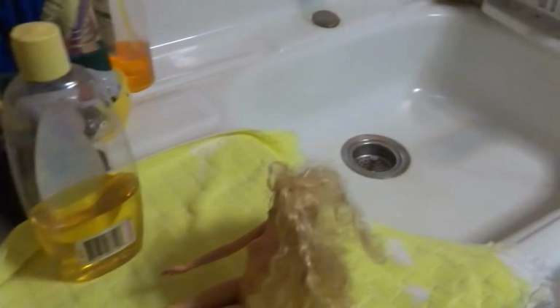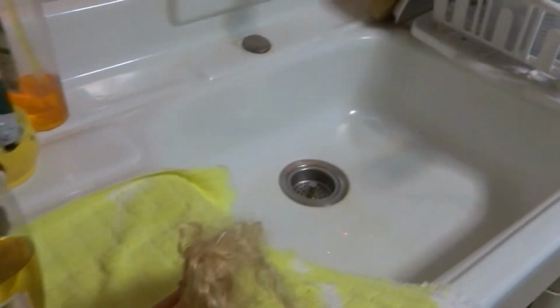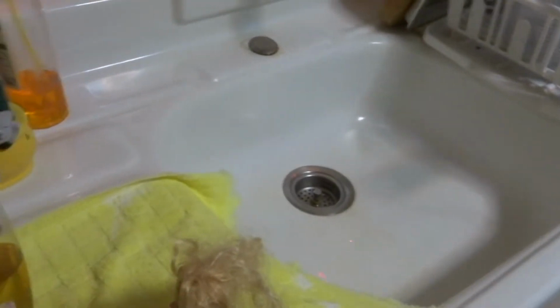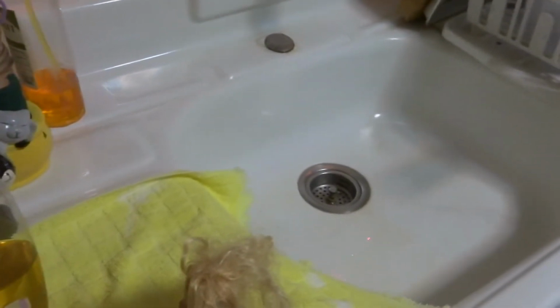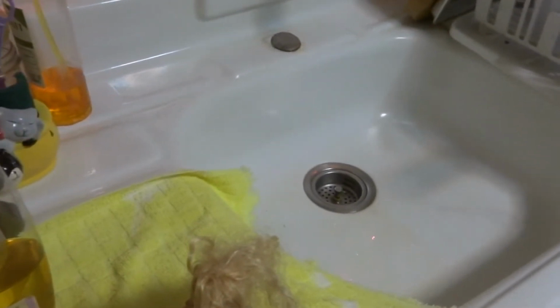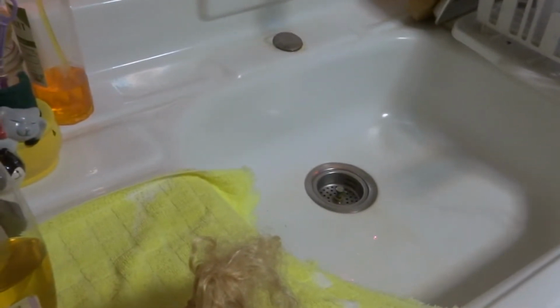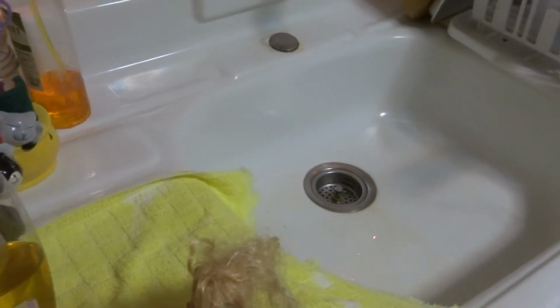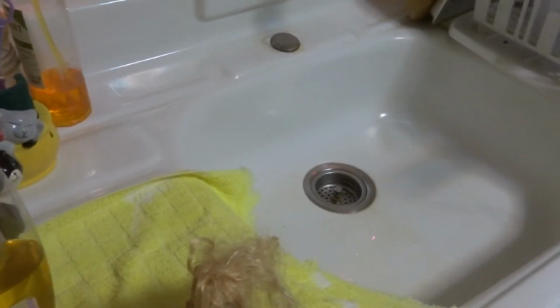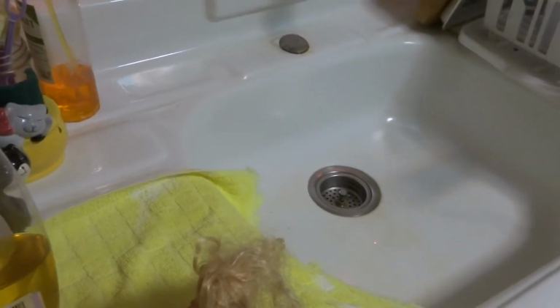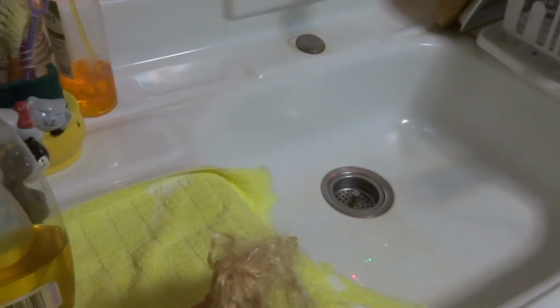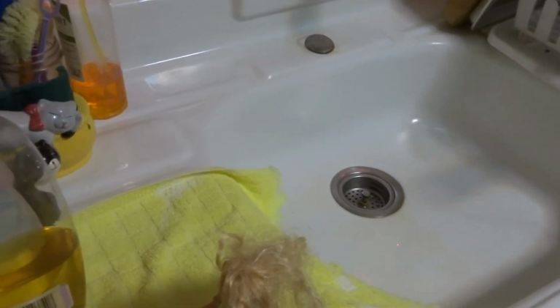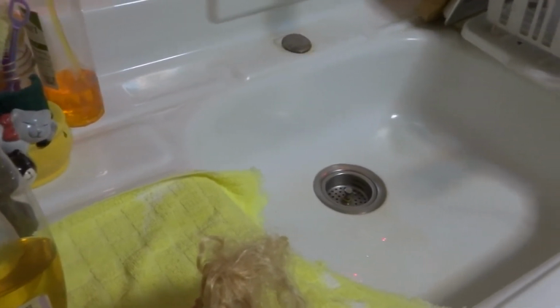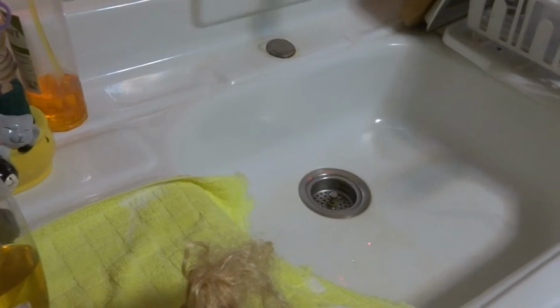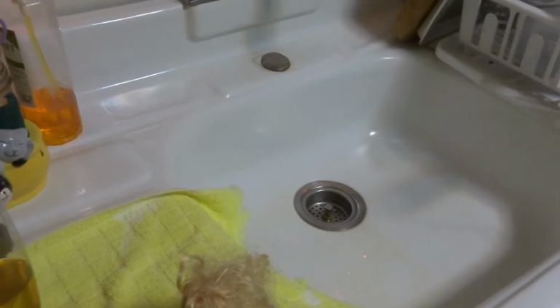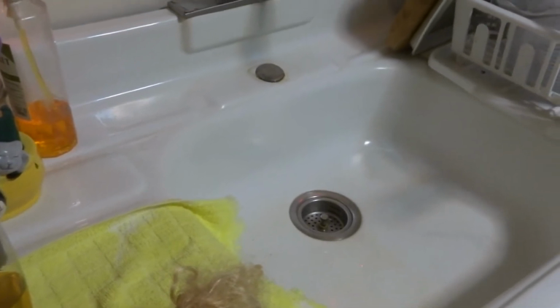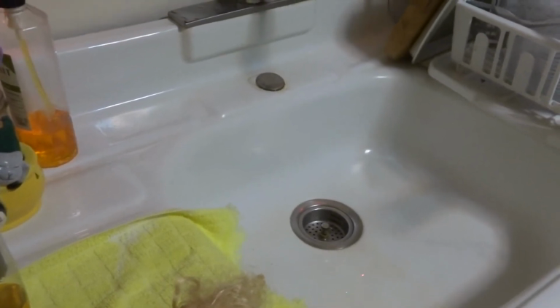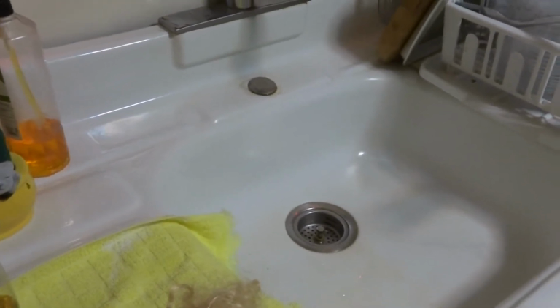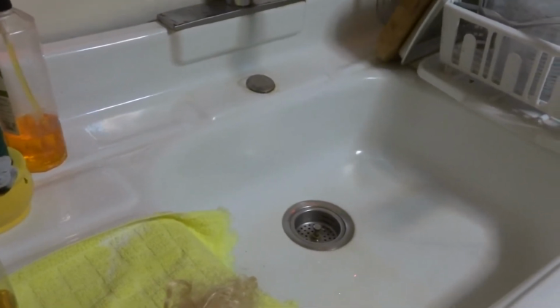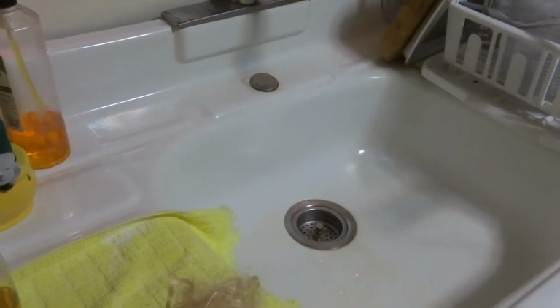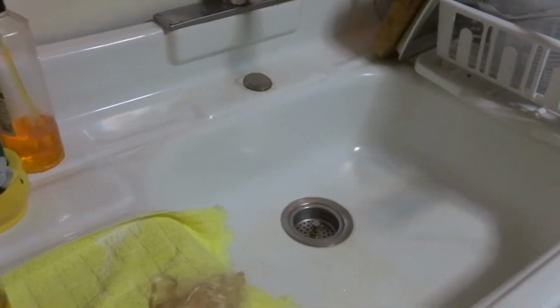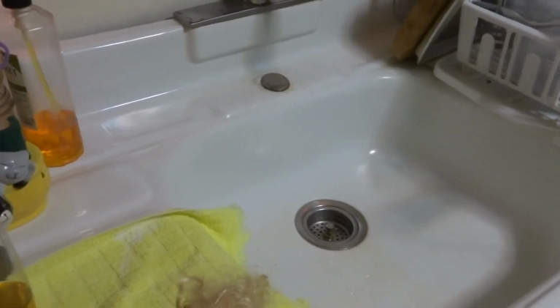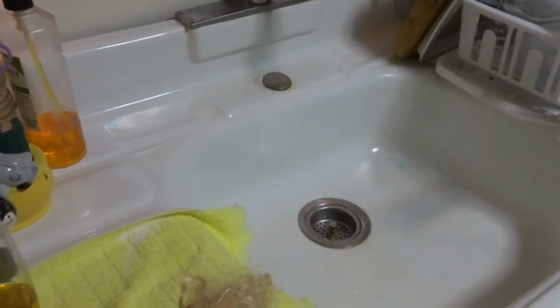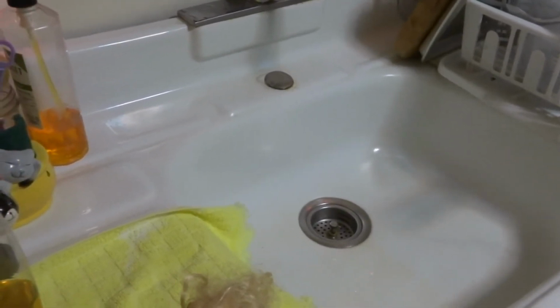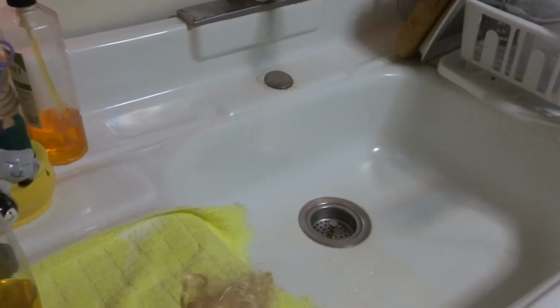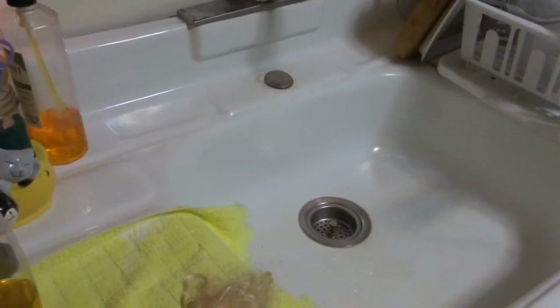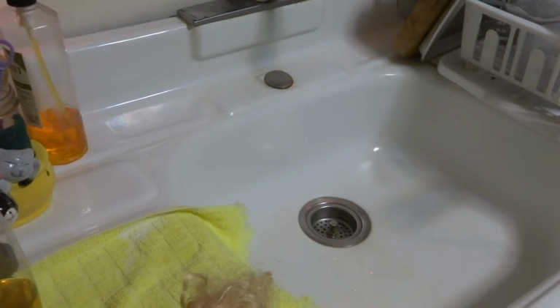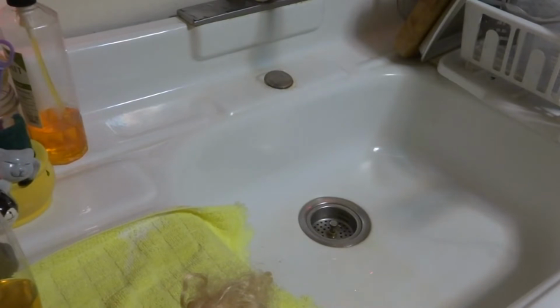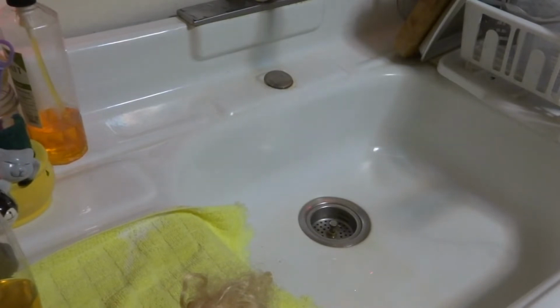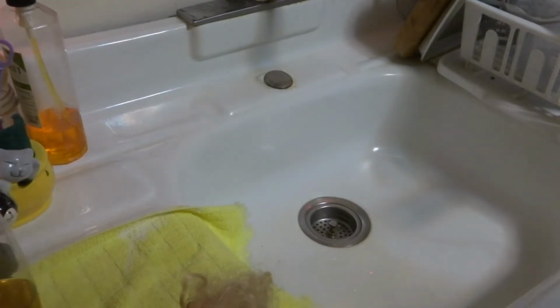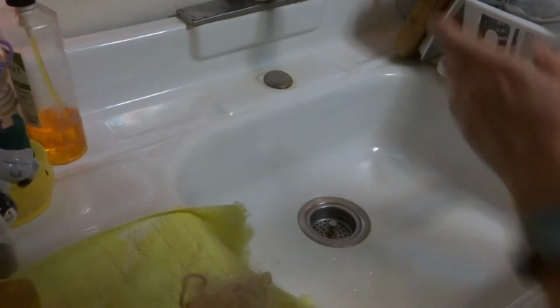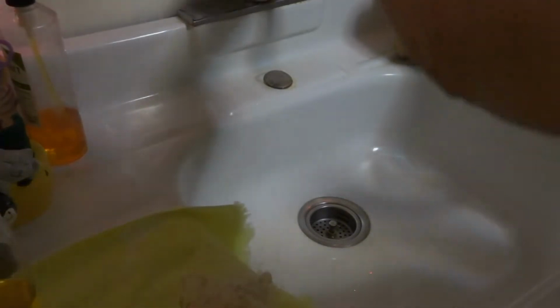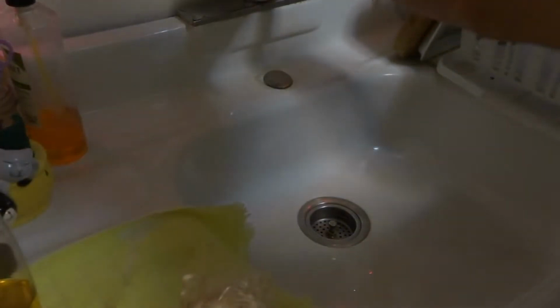Let me see if you guys can see what I'm doing. This house was built in the 1940s, so this sink is ancient — that's why it looks the way it does.